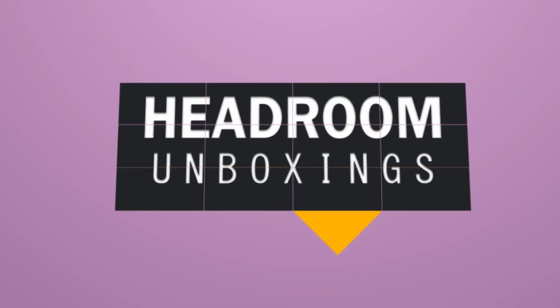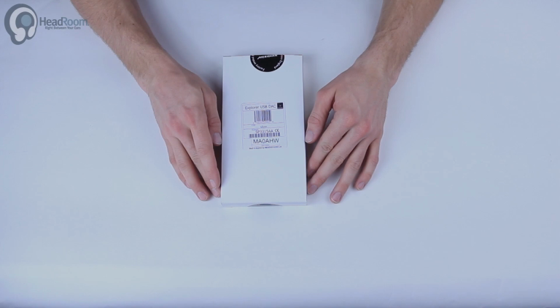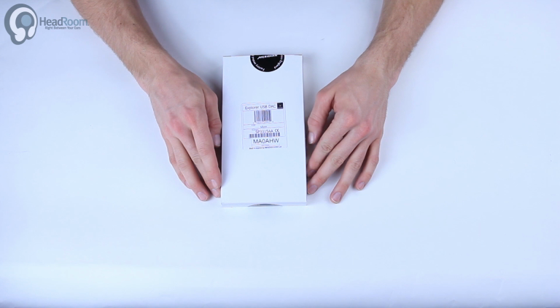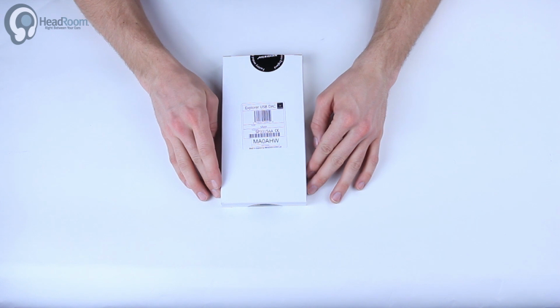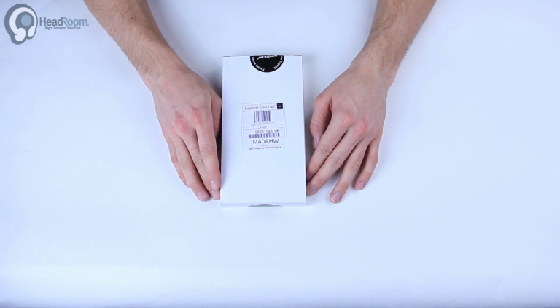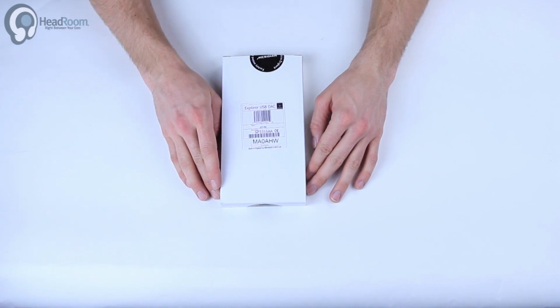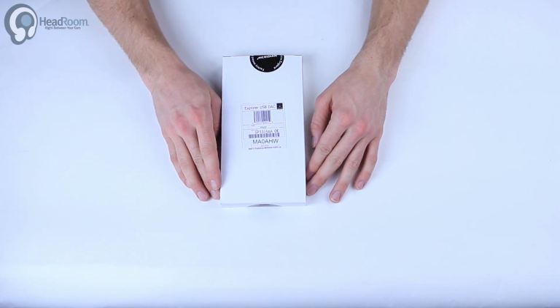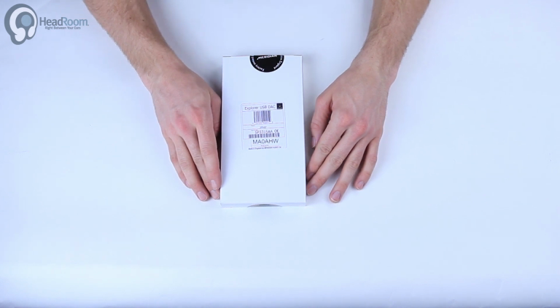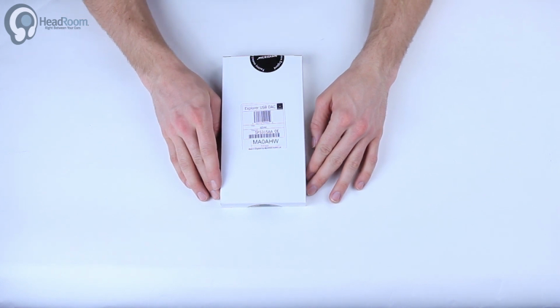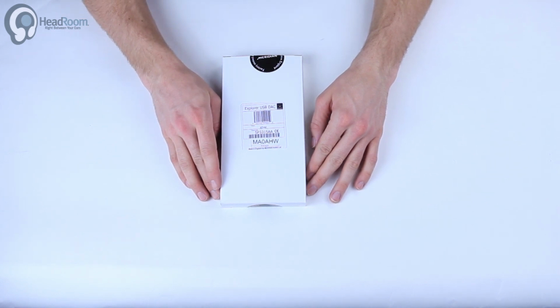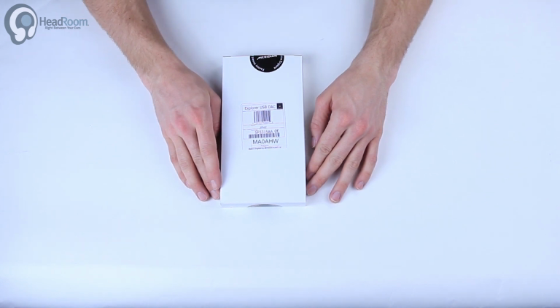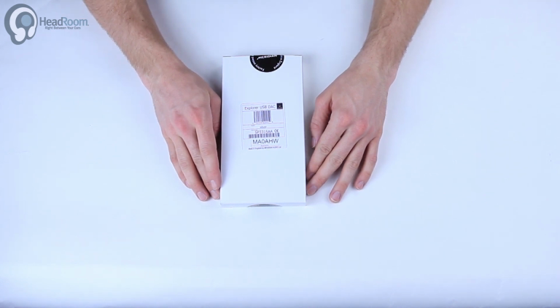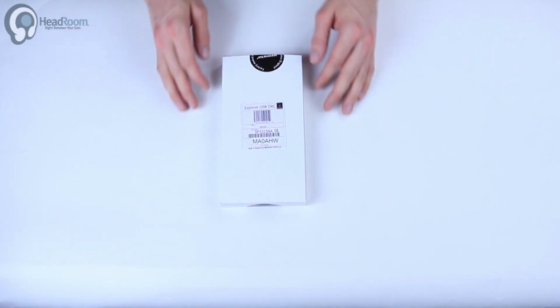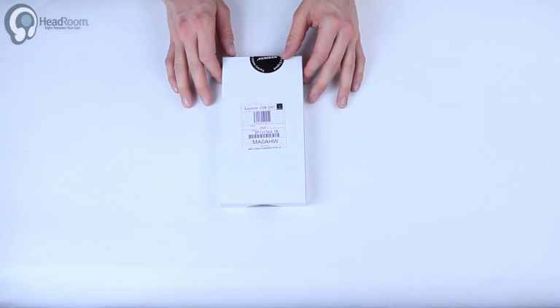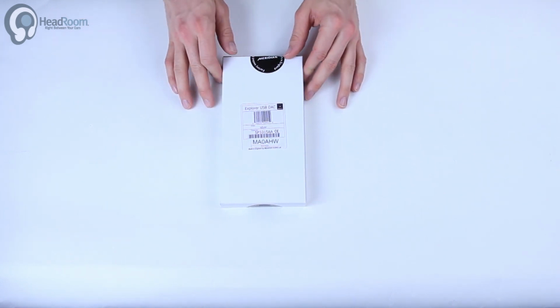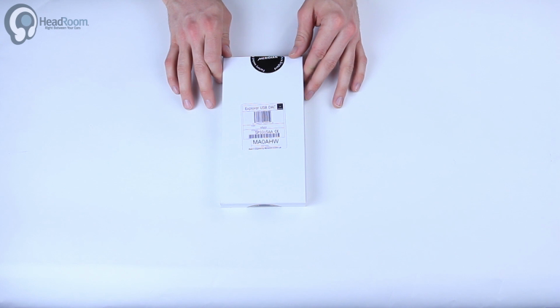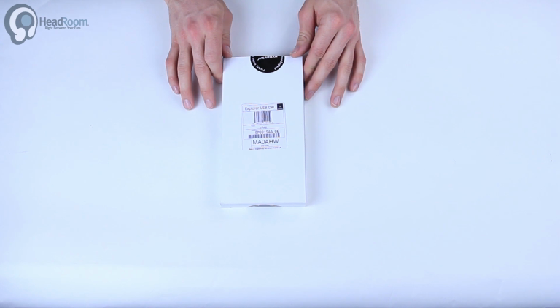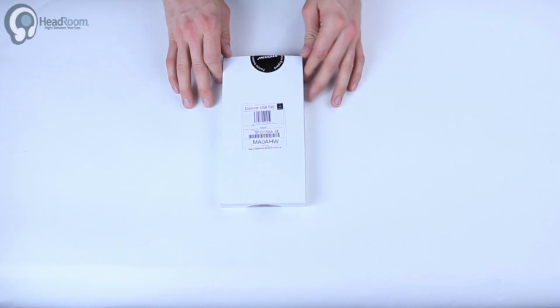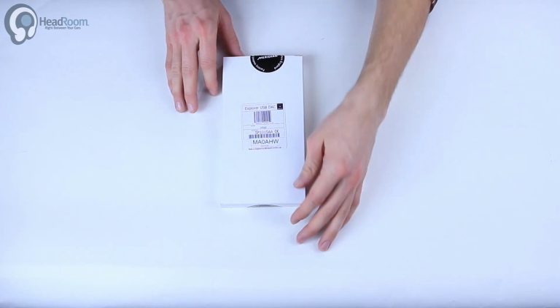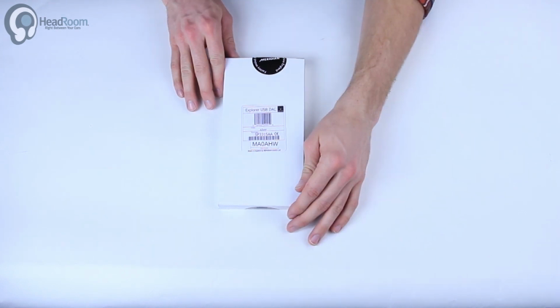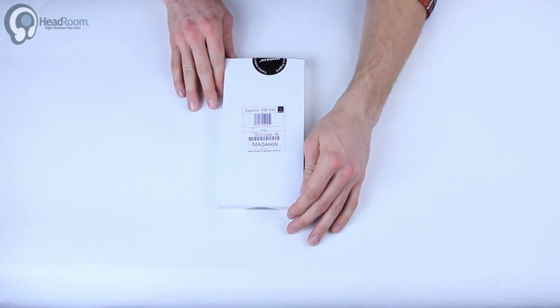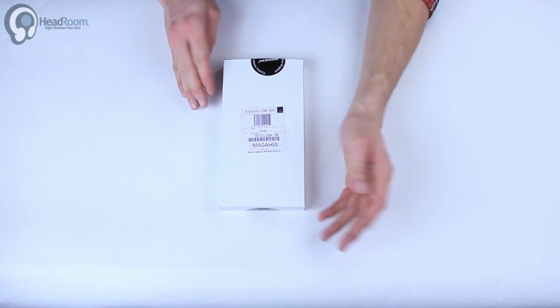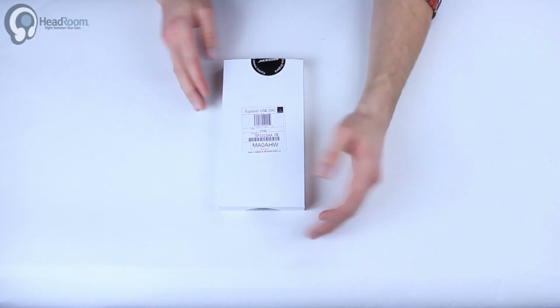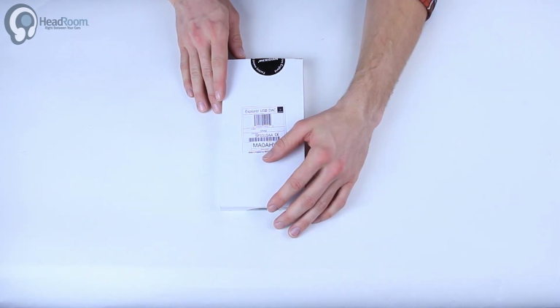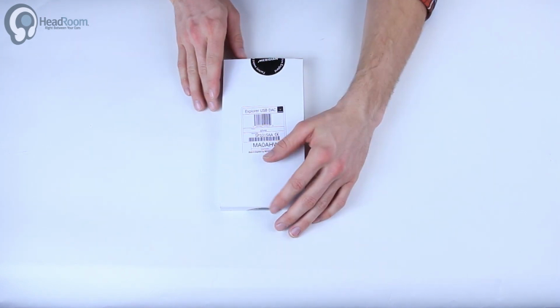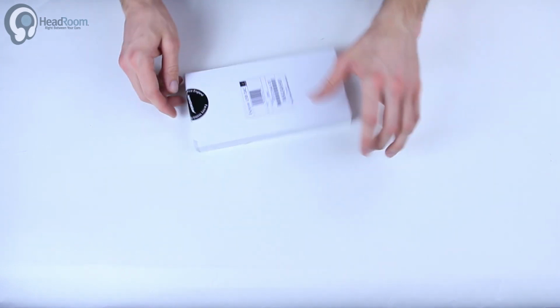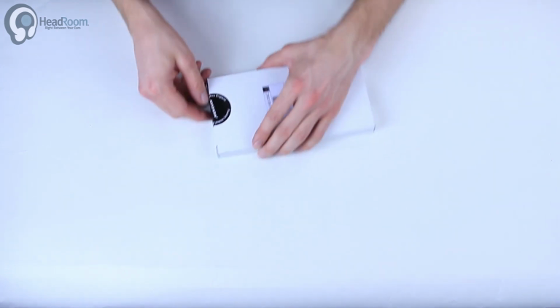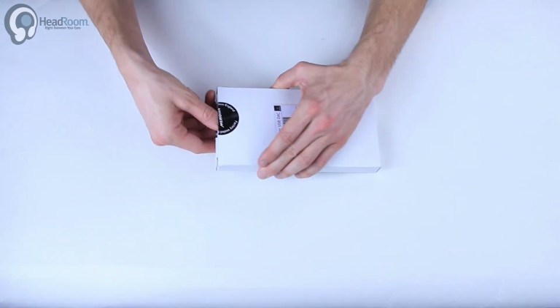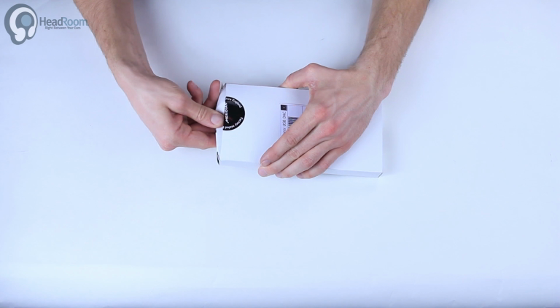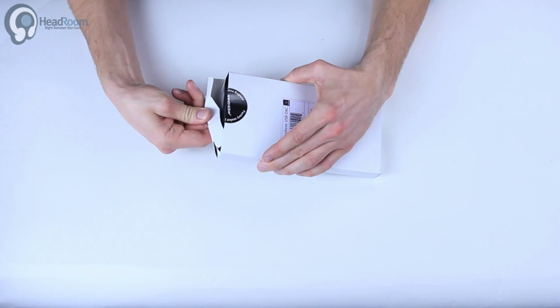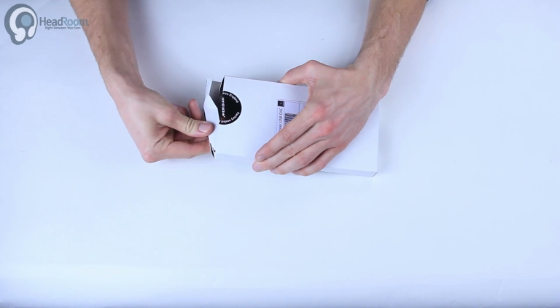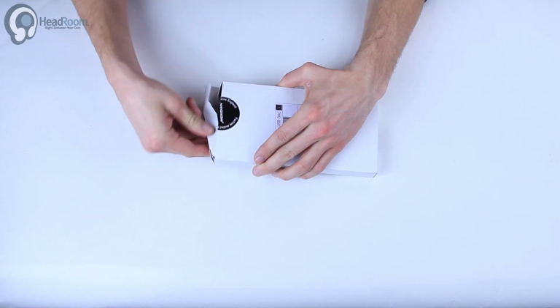Welcome back to Headroom Unboxings. Today we're going to check out the Meridian Audio Explorer. This is a little USB DAC that plugs right into the computer — USB powered and everything.